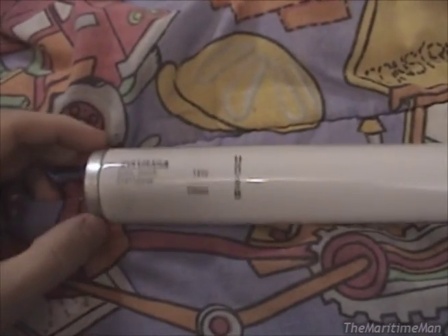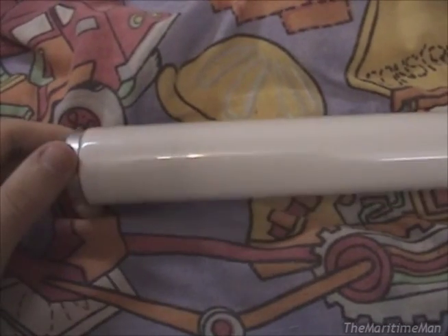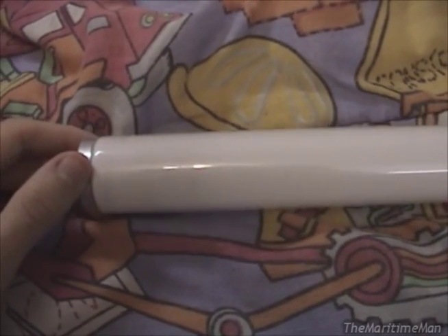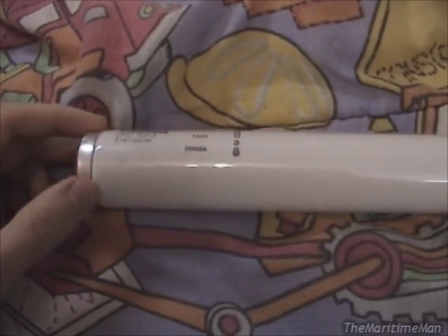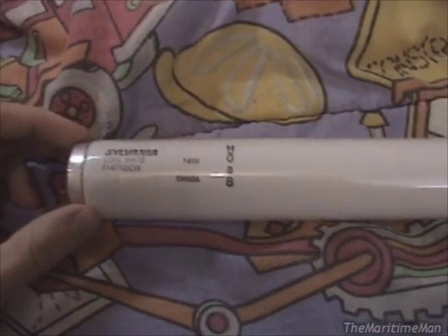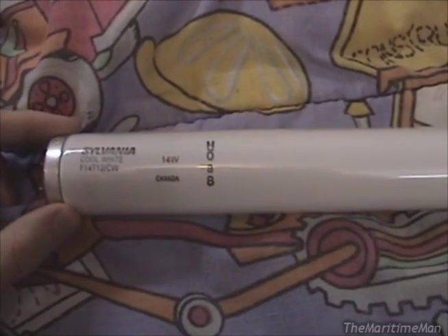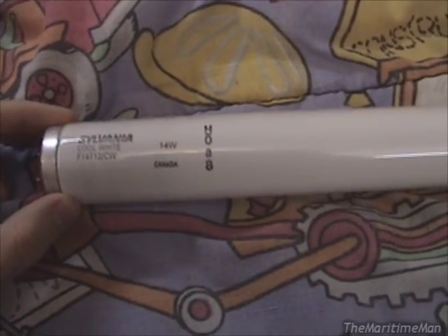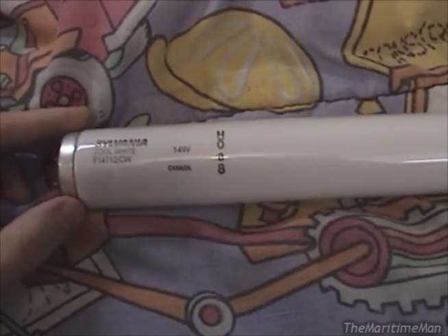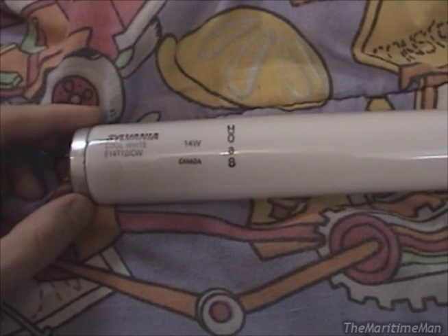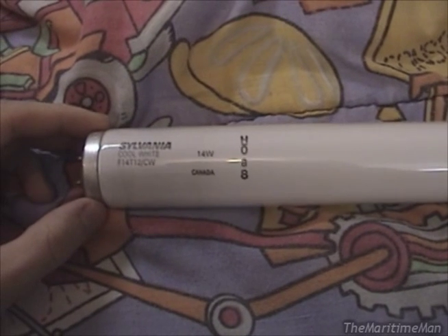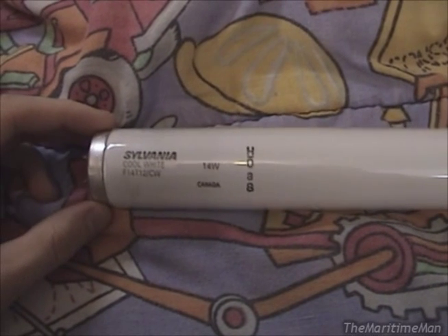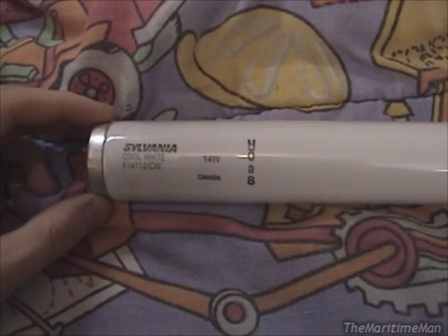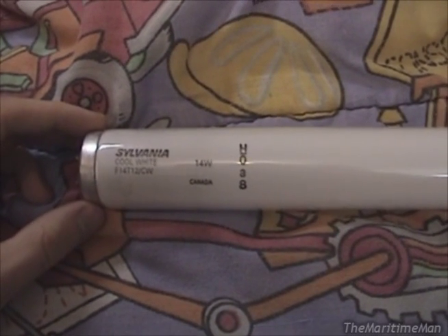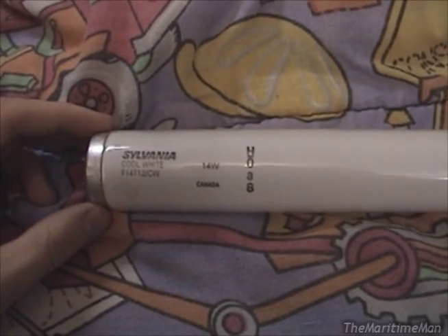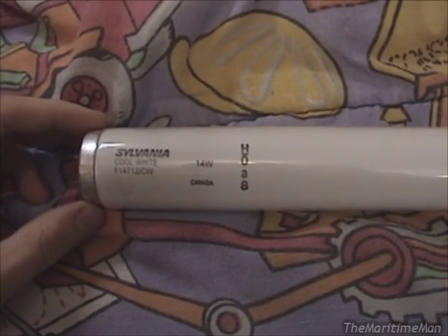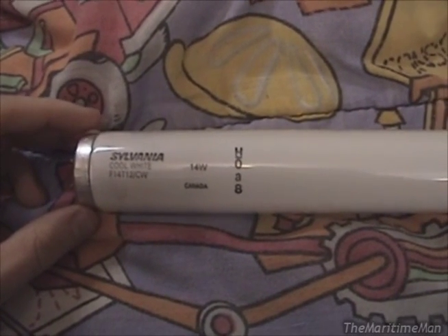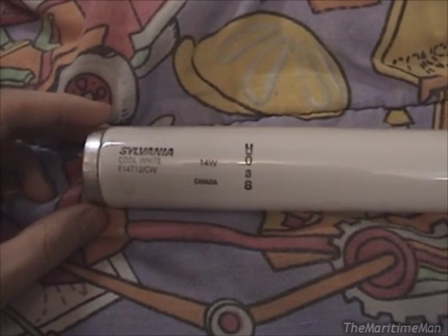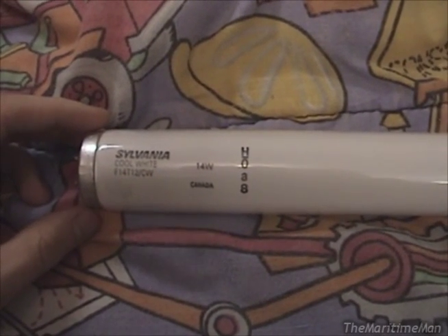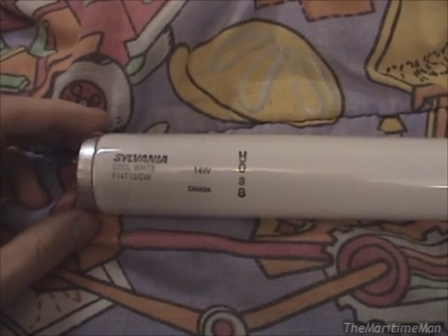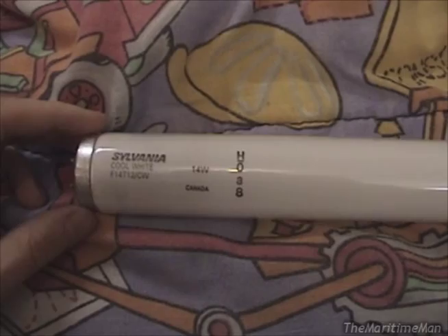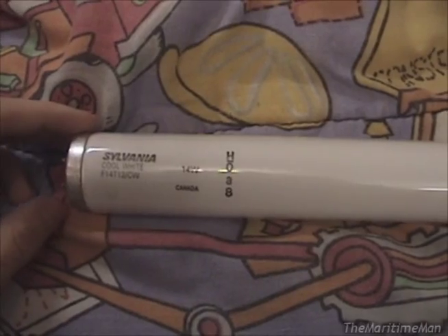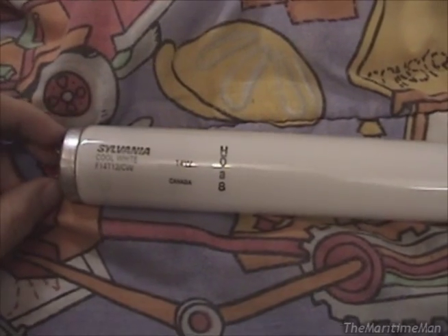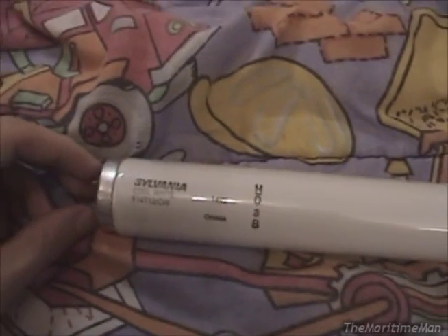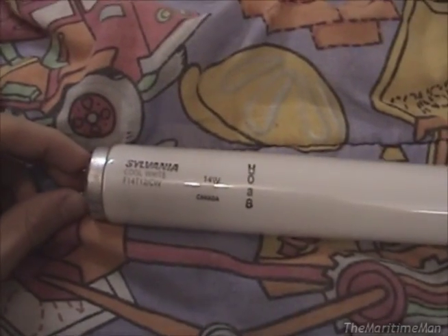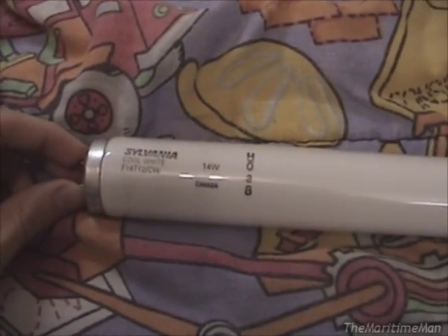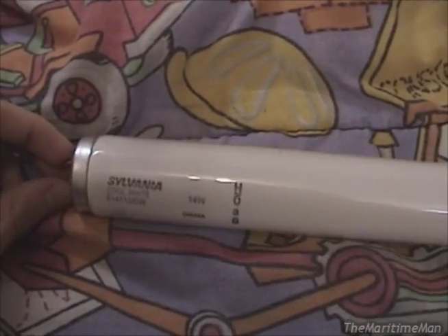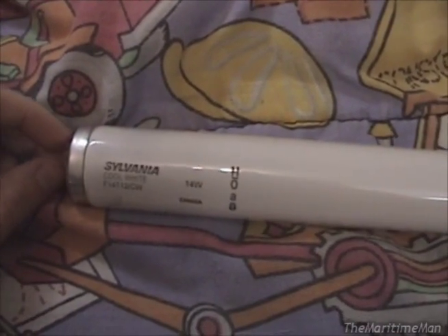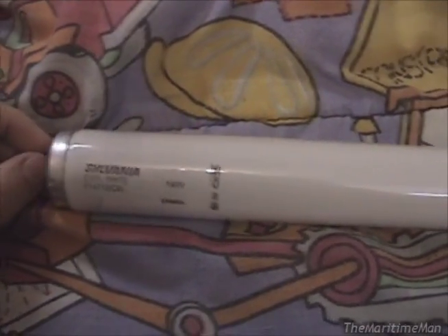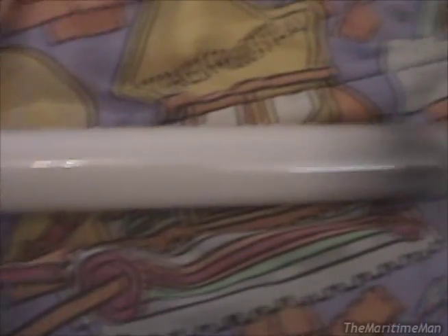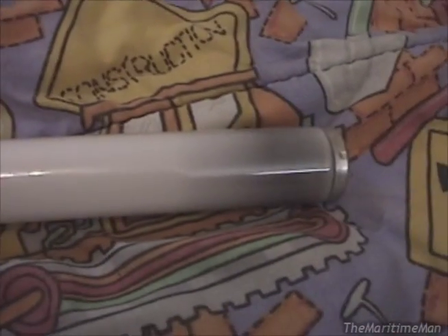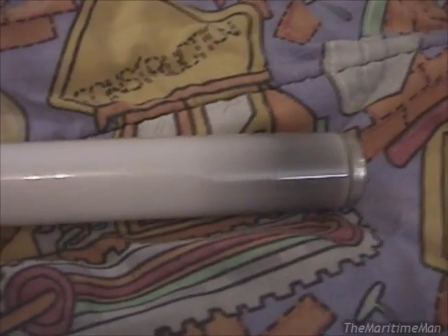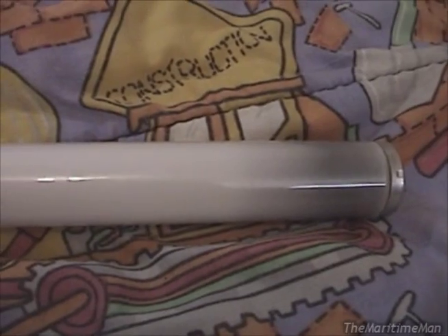This came out of my grandparents' place. They have two F14 T12 fixtures, original to the house, which was built in like 1948 or '49, which used these lamps, and this one was at end of life.